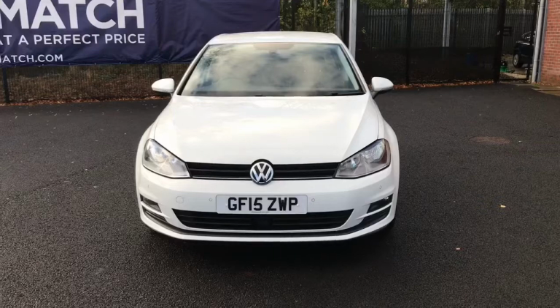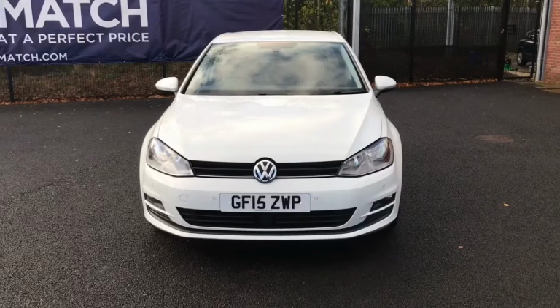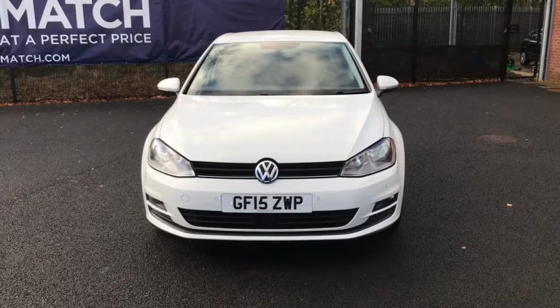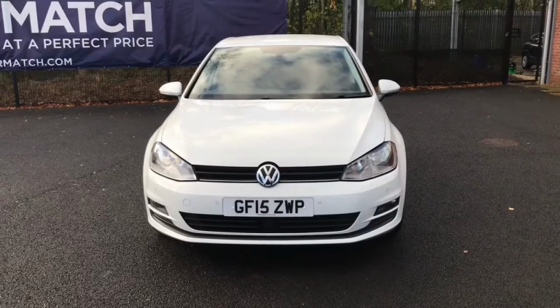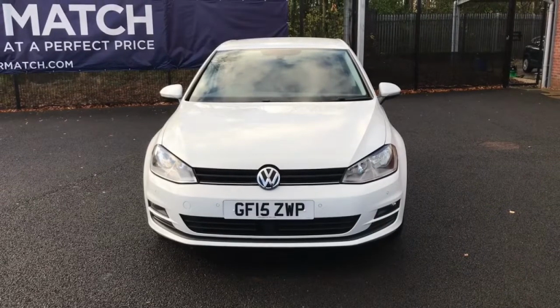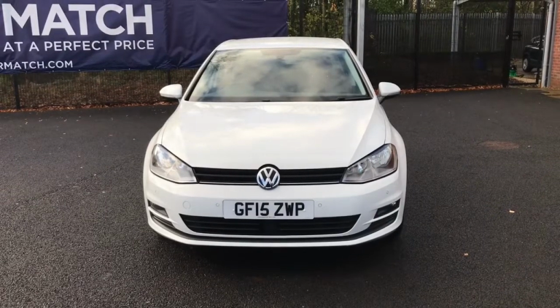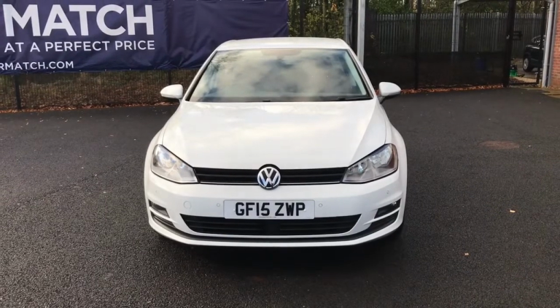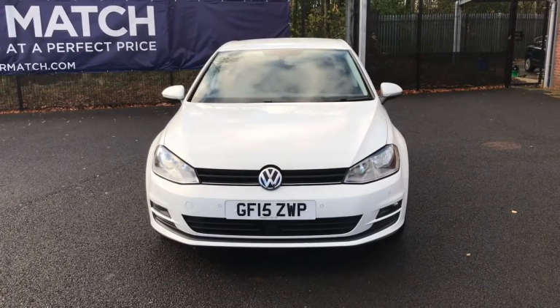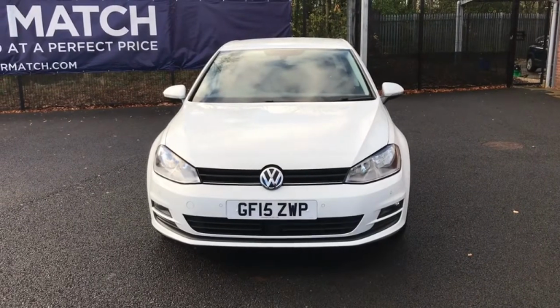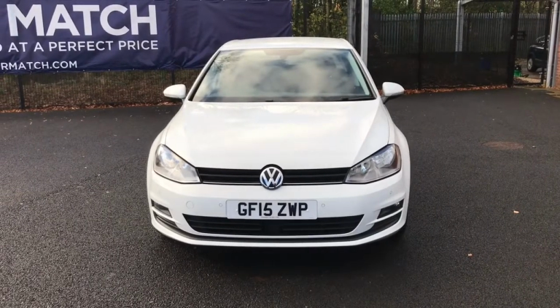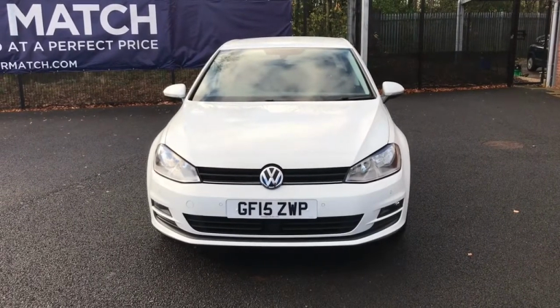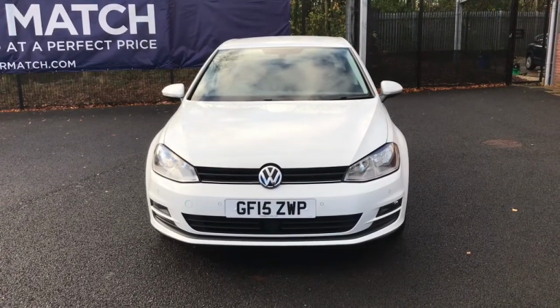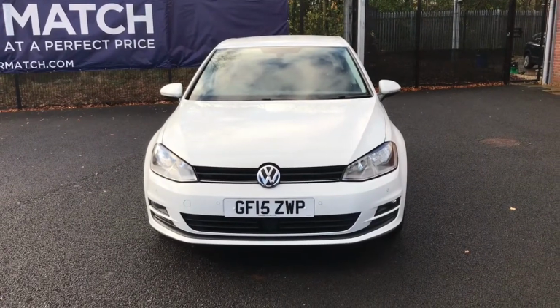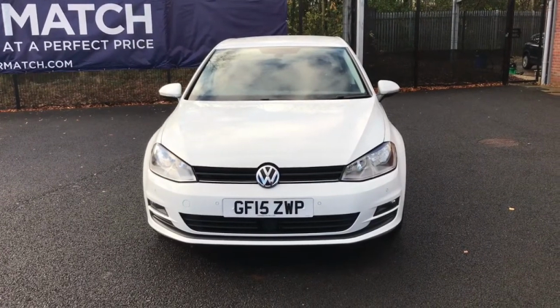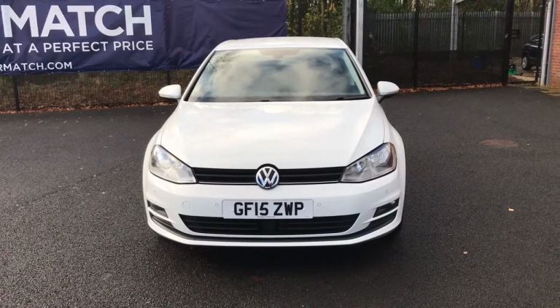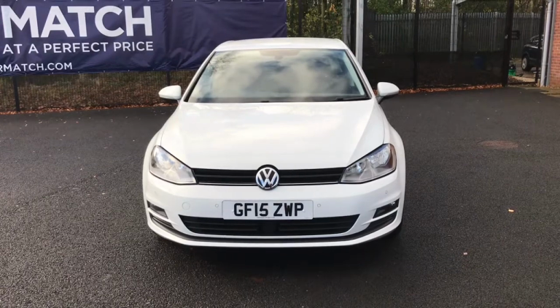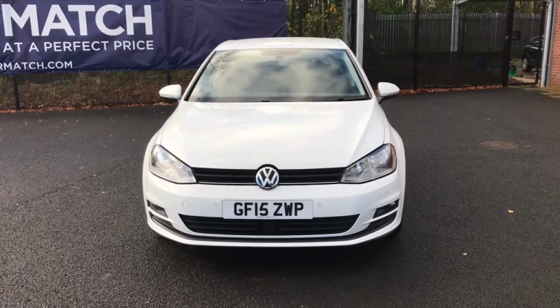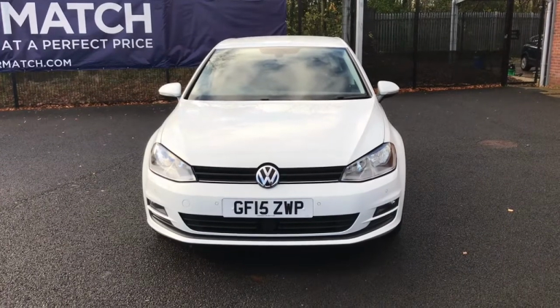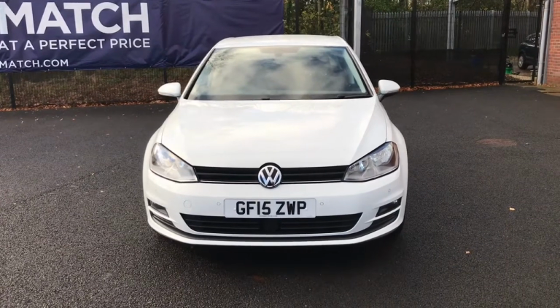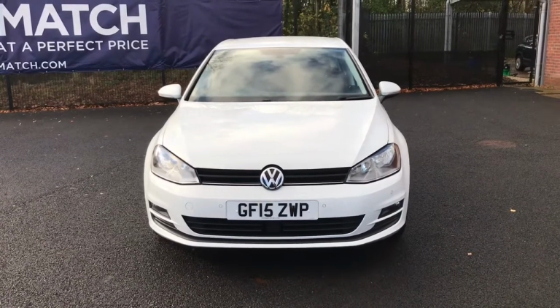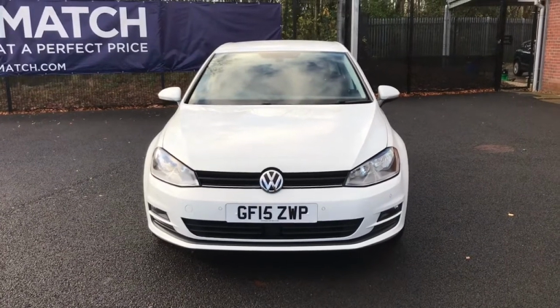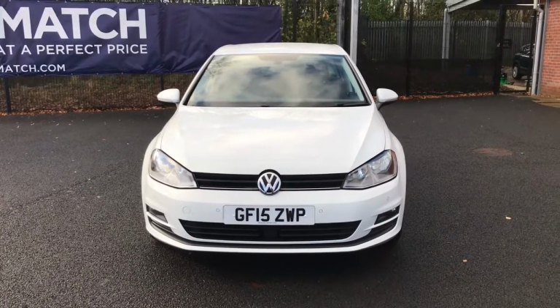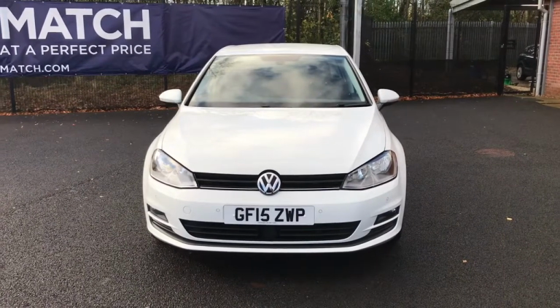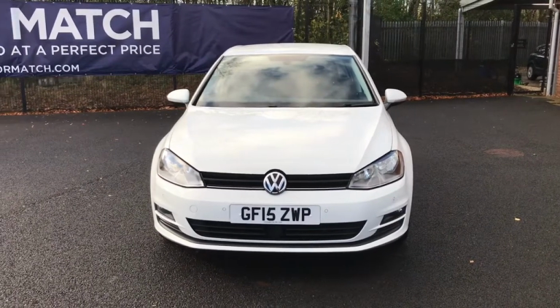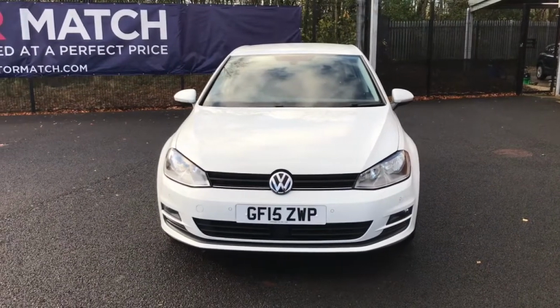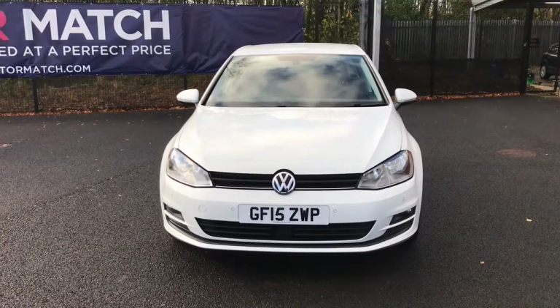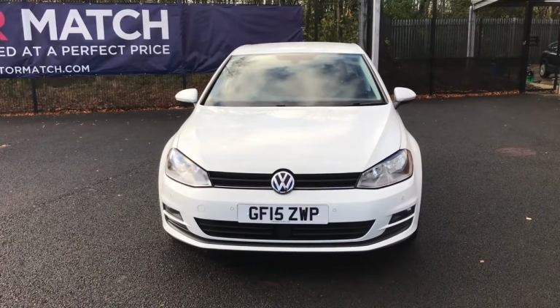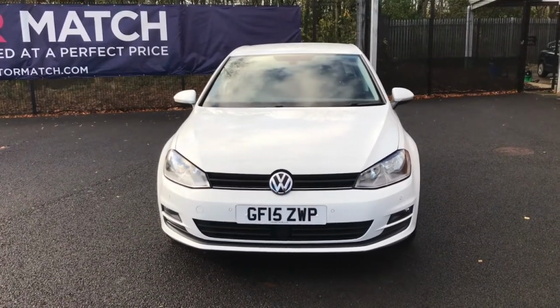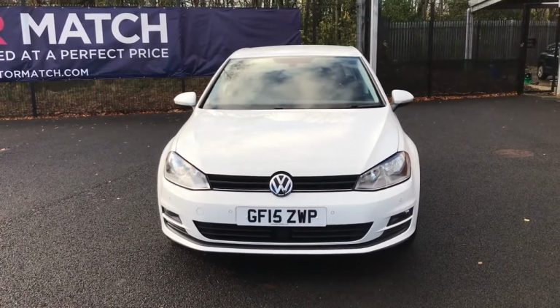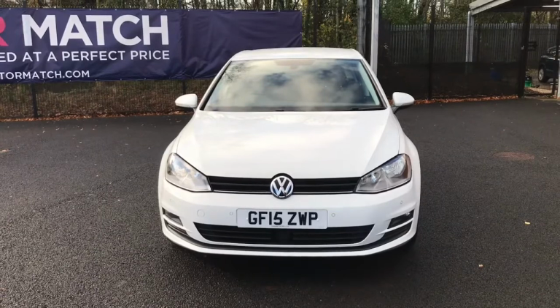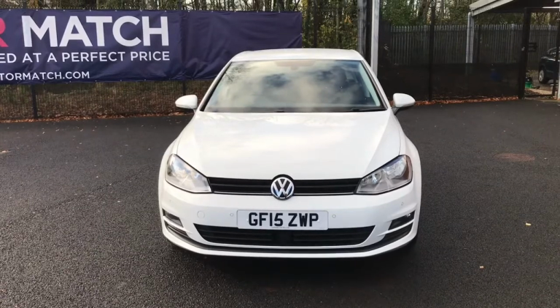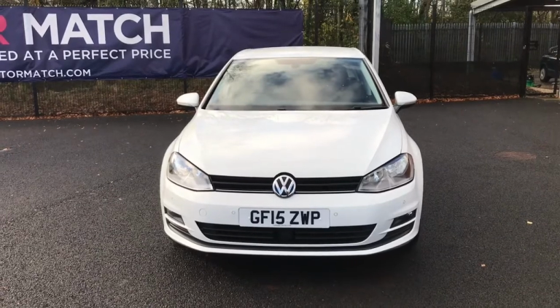Hello and welcome to Motor Match Bolton. Today we've got this white Volkswagen Golf TSI Blue Motion Tech Match for you. This has got a low mileage with just two previous owners.